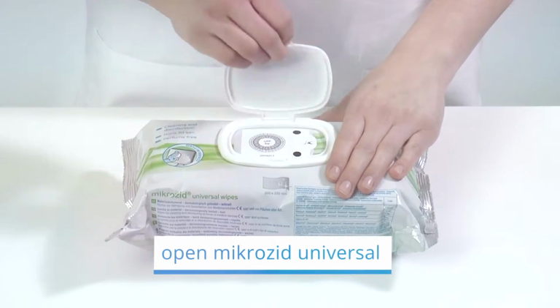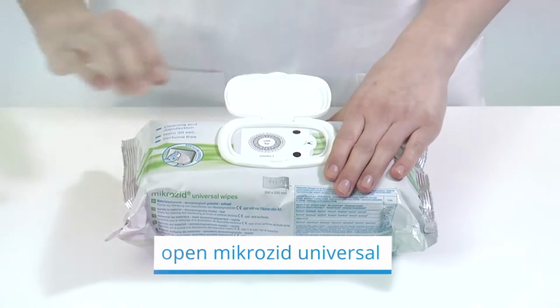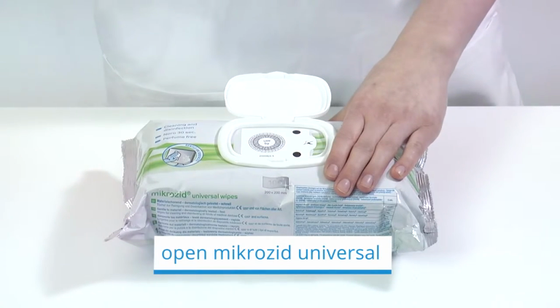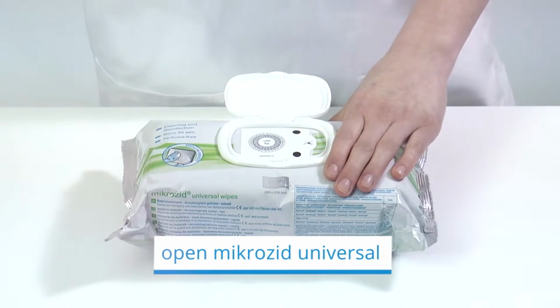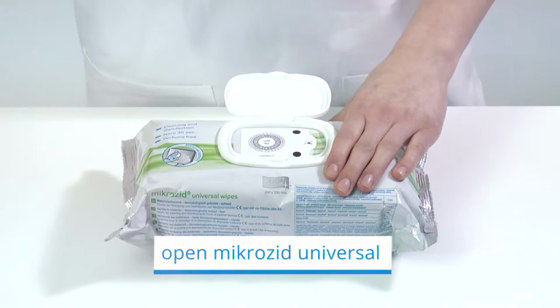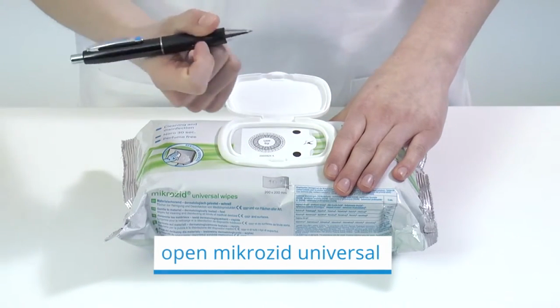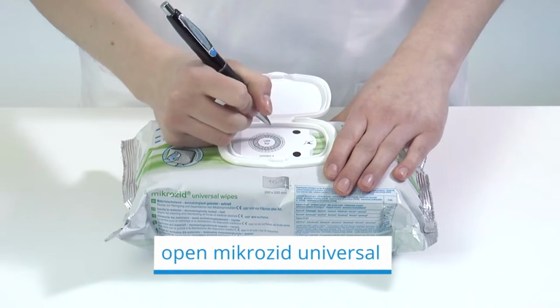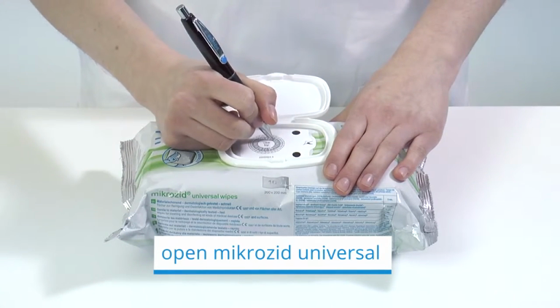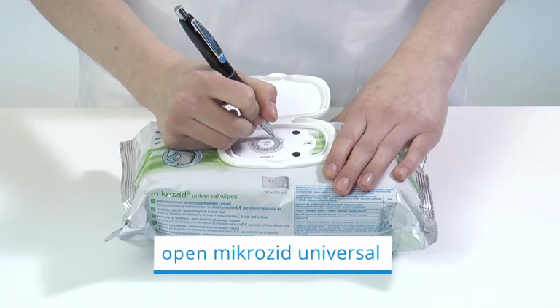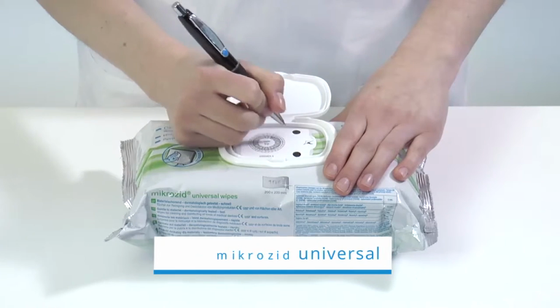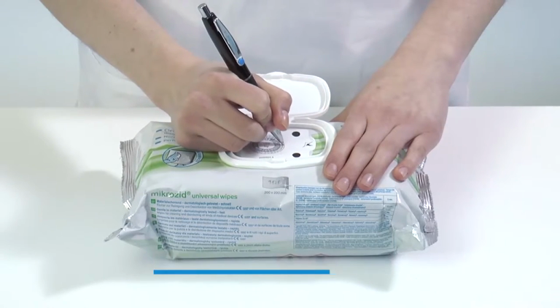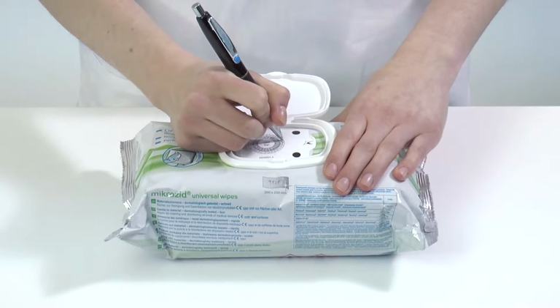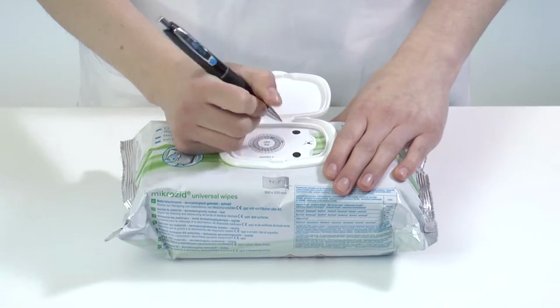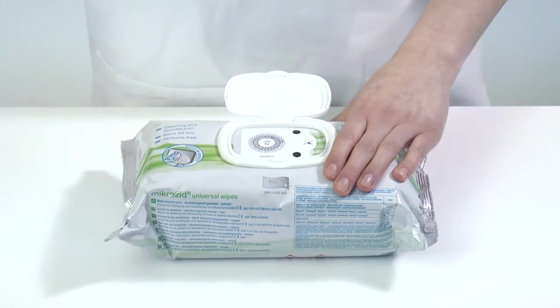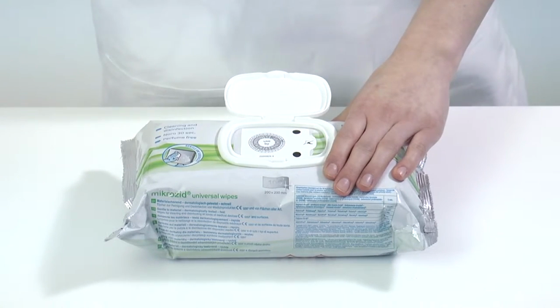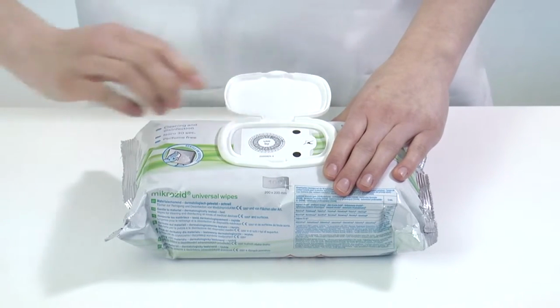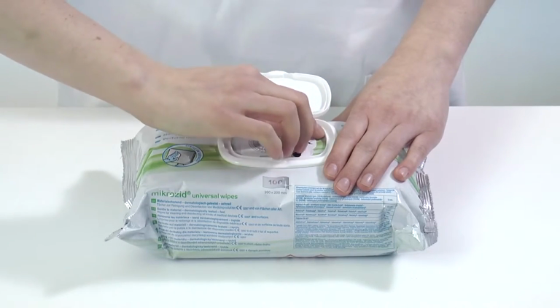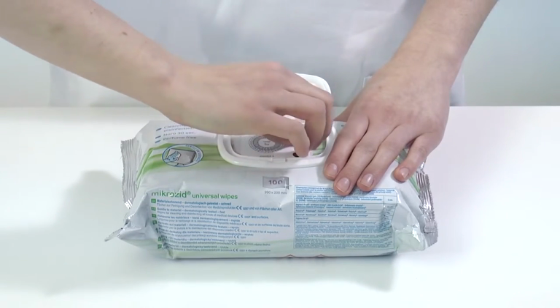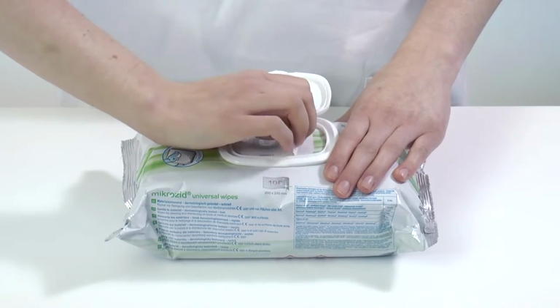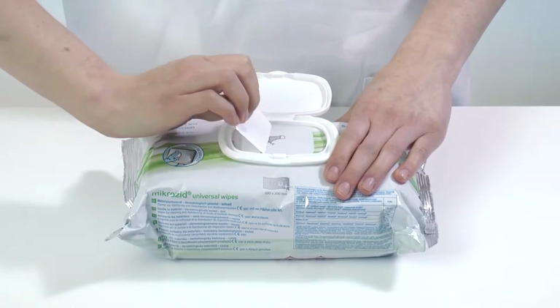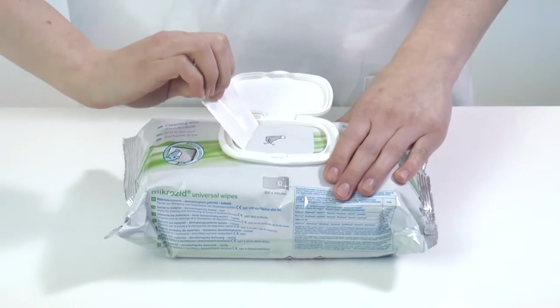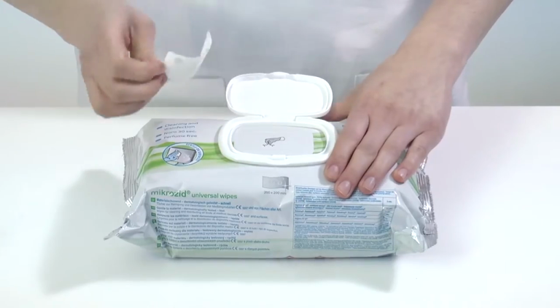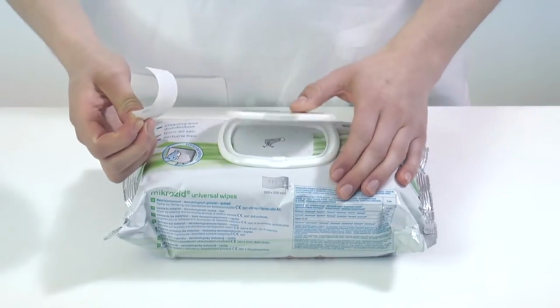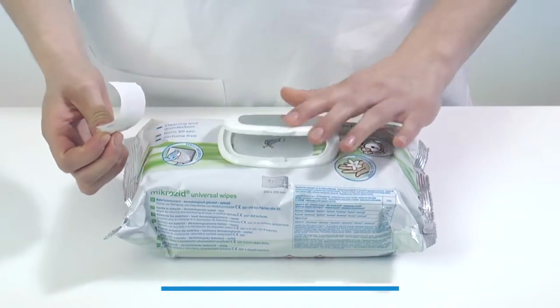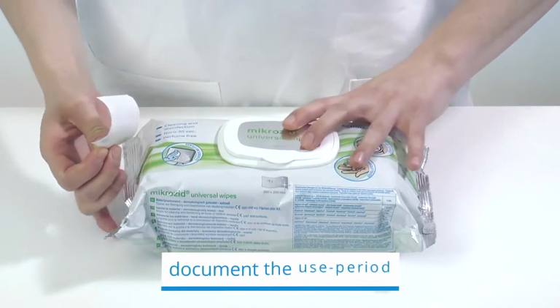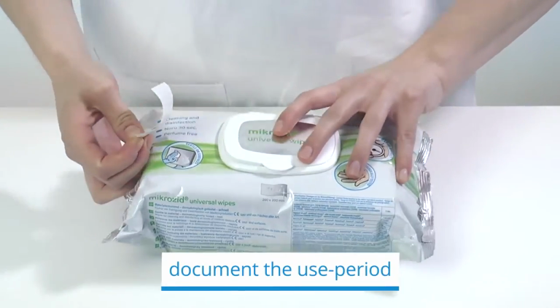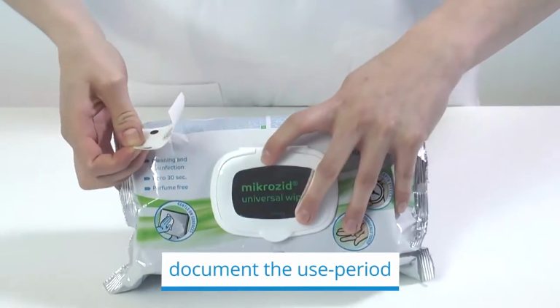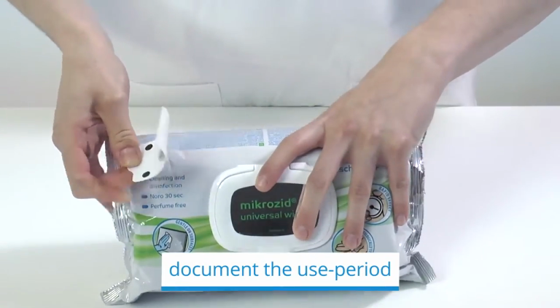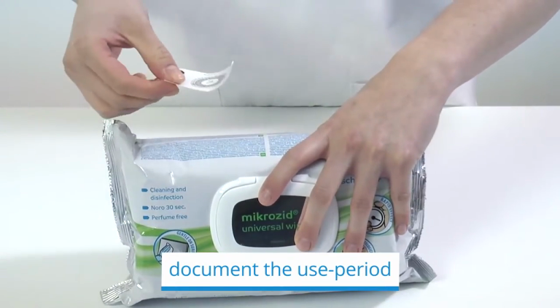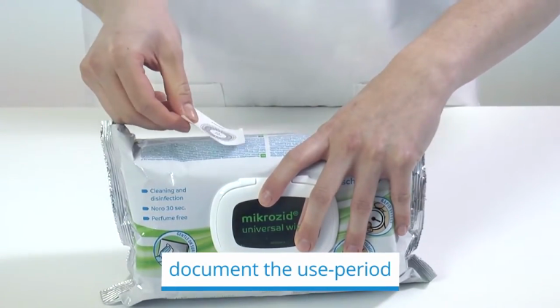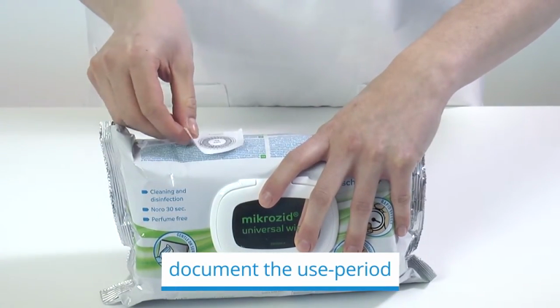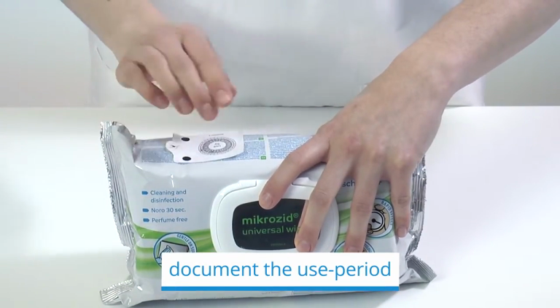Open MicroZip. A skillfully designed sealing label serves as opener. On the one hand, it ensures product stability. On the other hand, it can be used to document the use period or the expiry date.